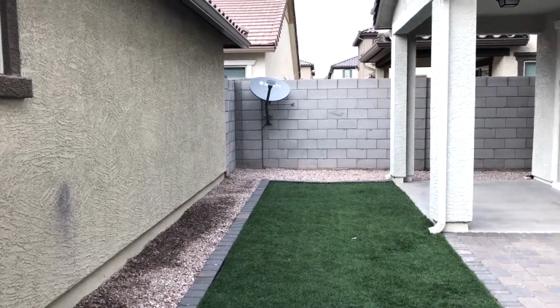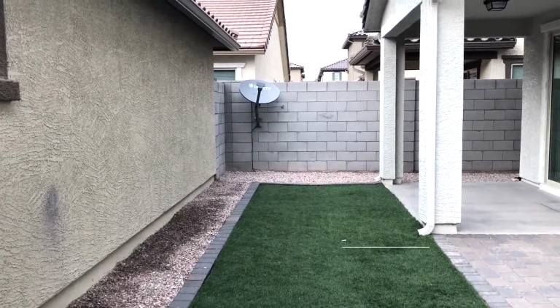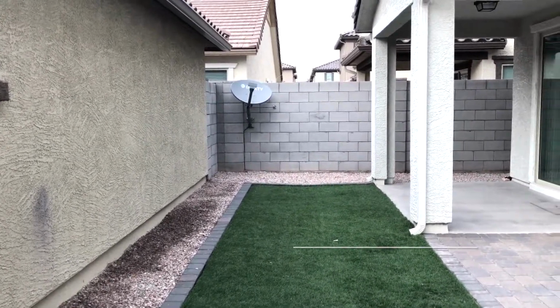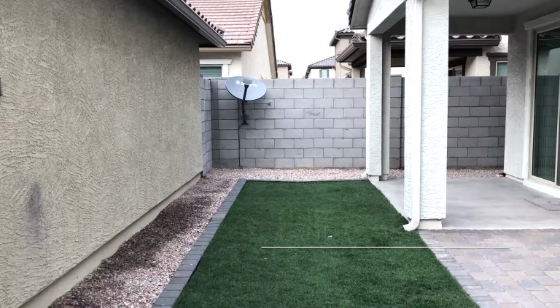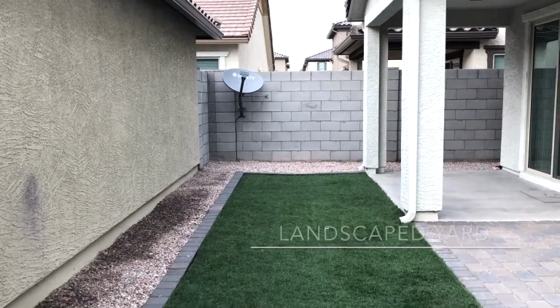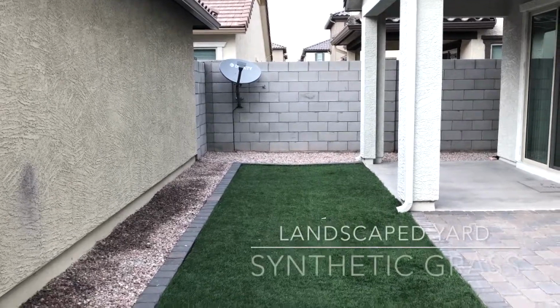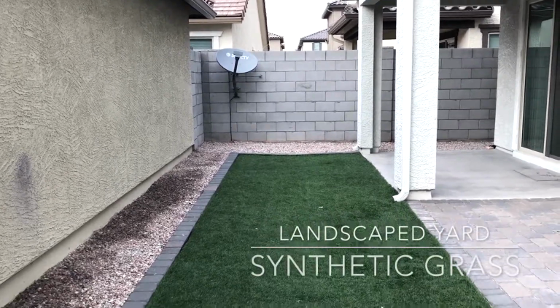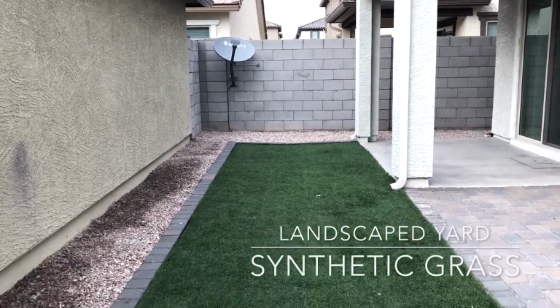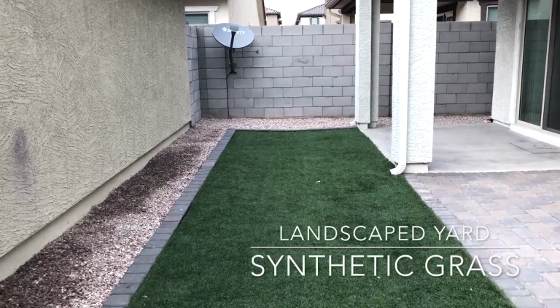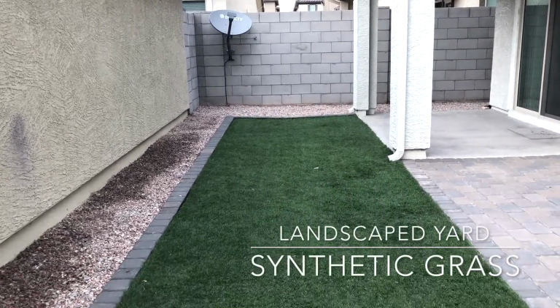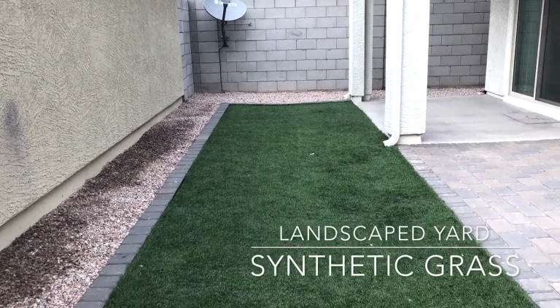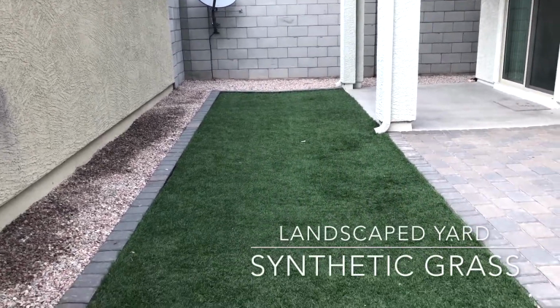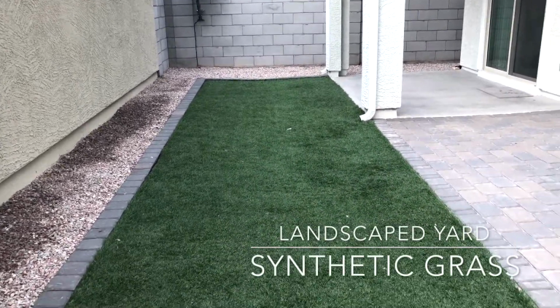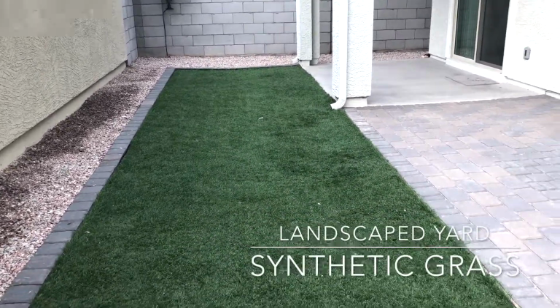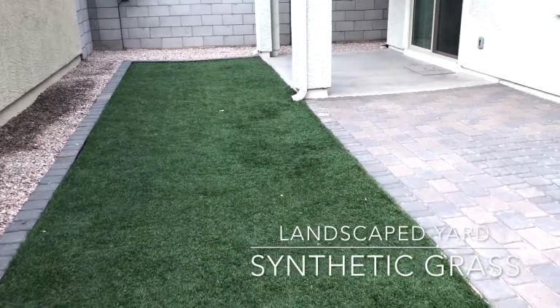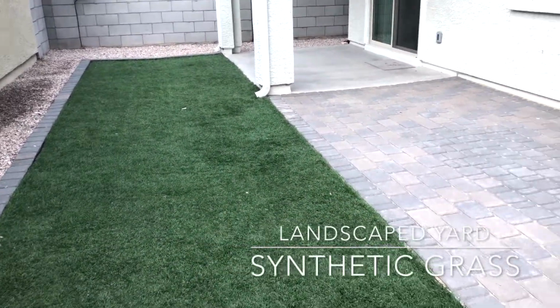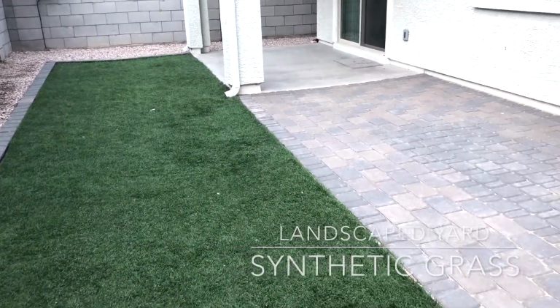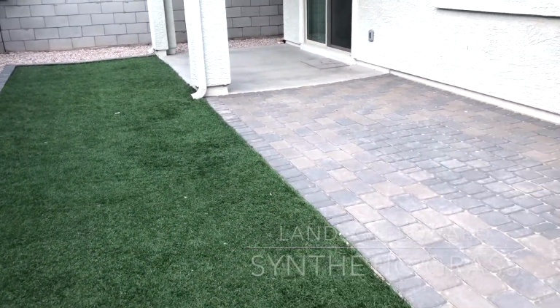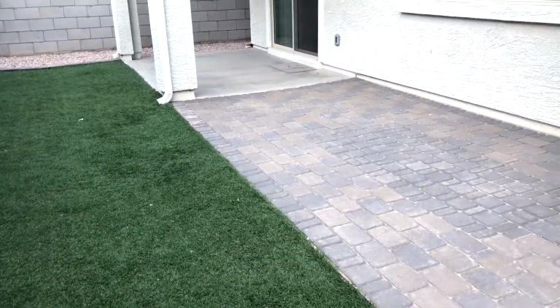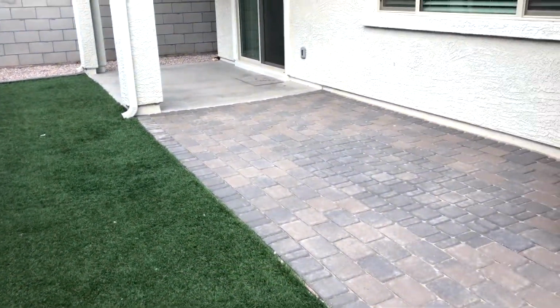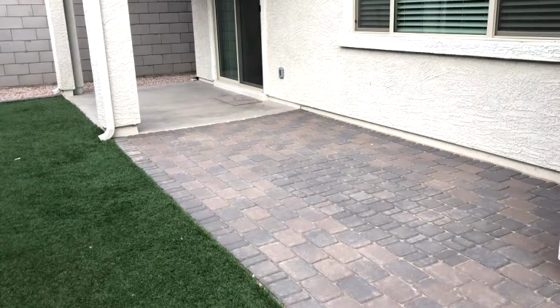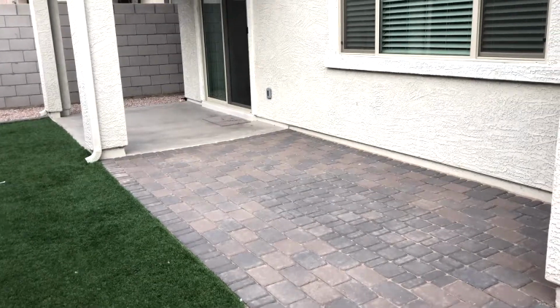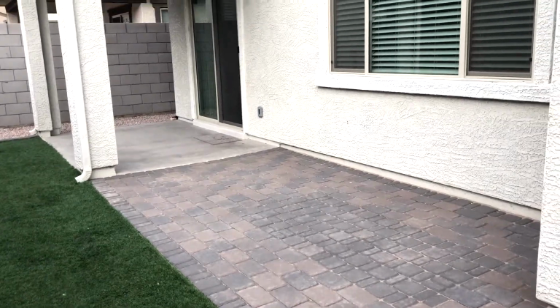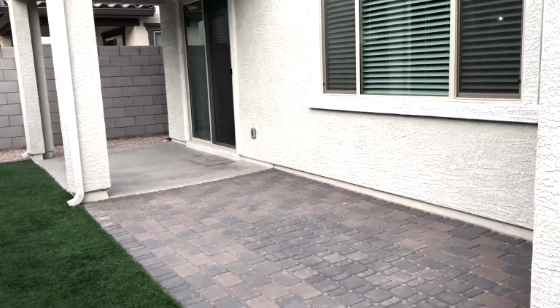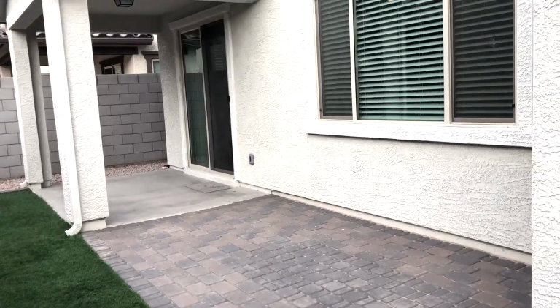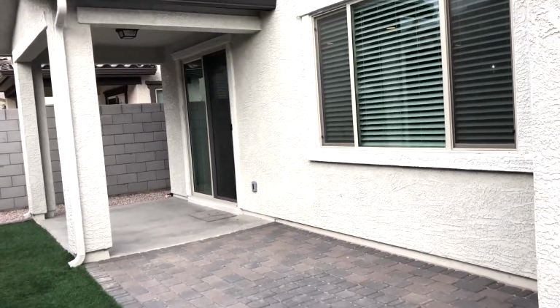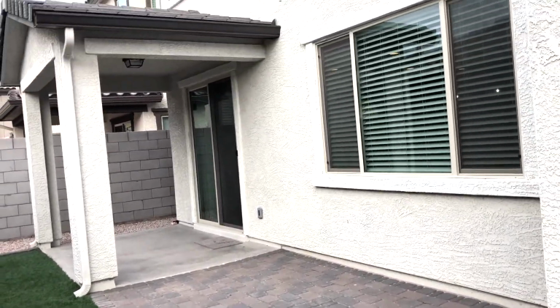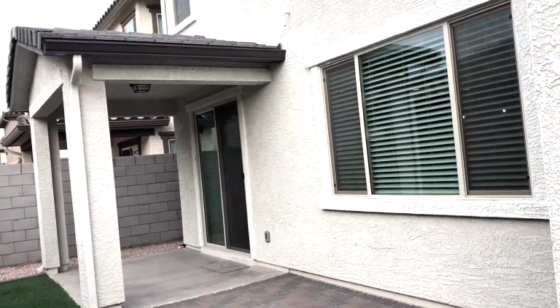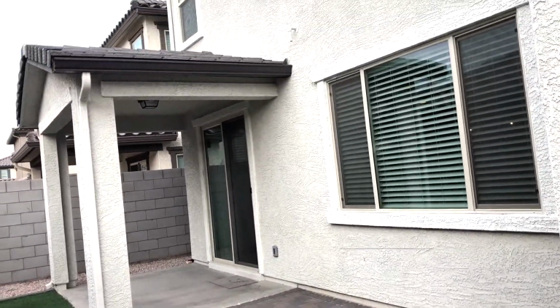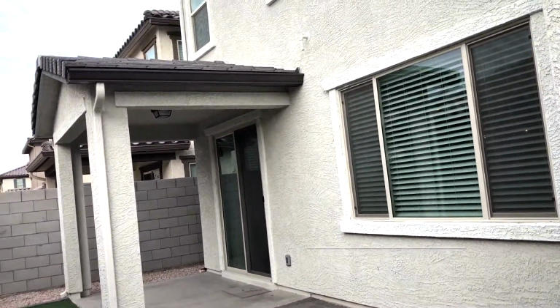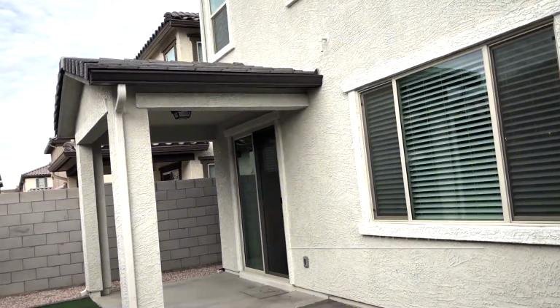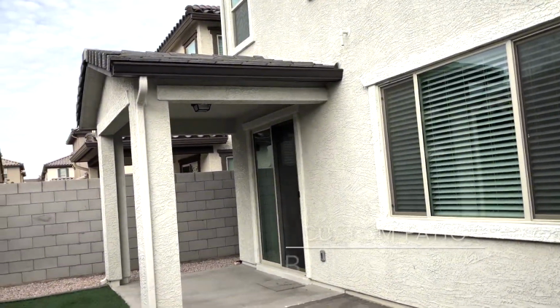Here we are in this beautiful custom side yard with synthetic grass, beautiful custom pavers, and this lovely awning area.